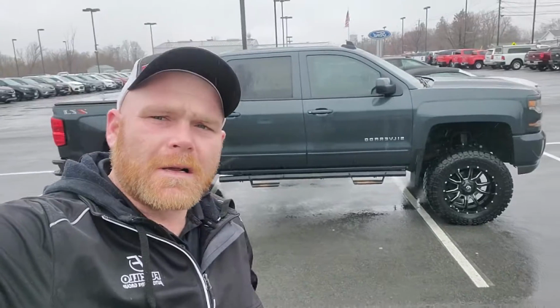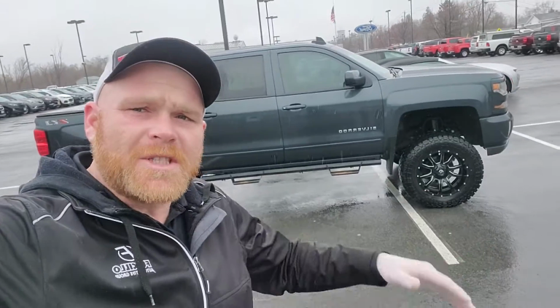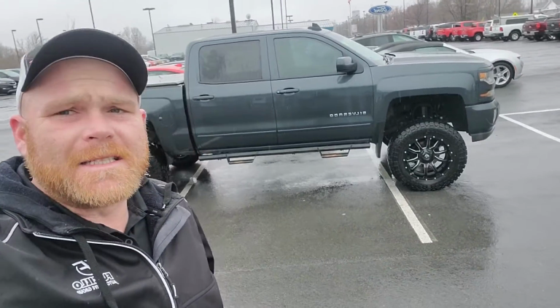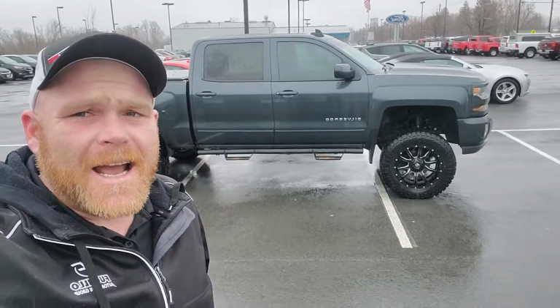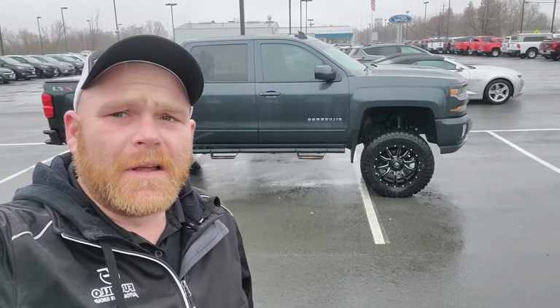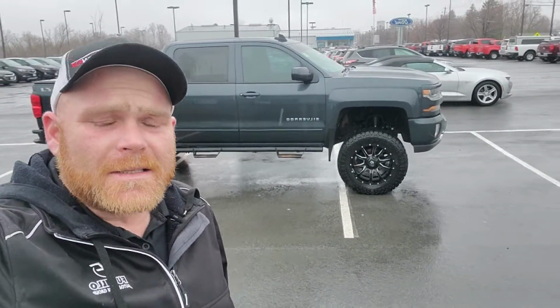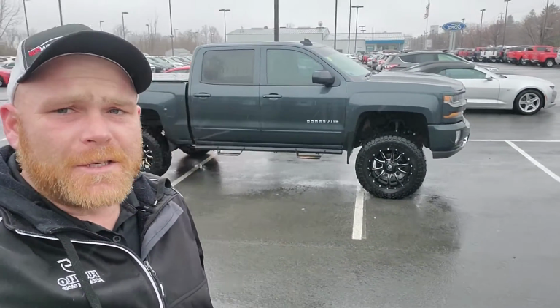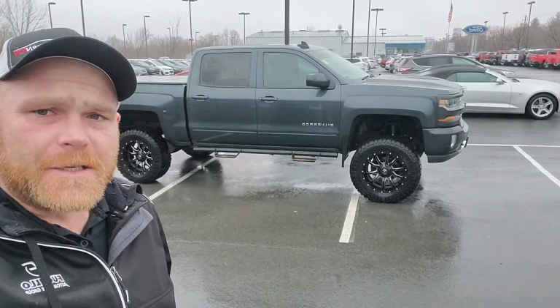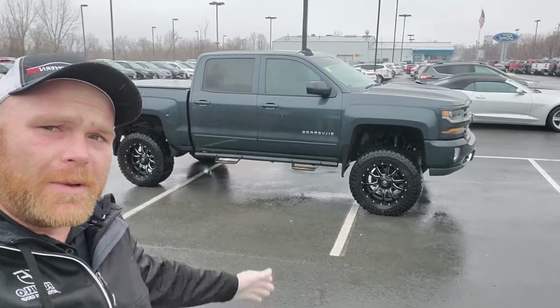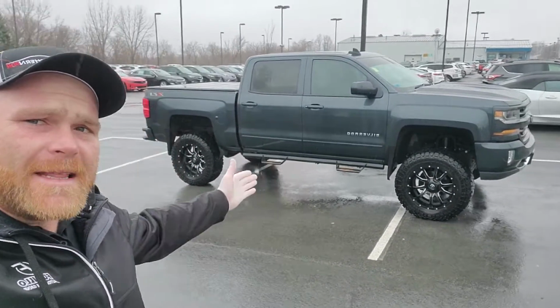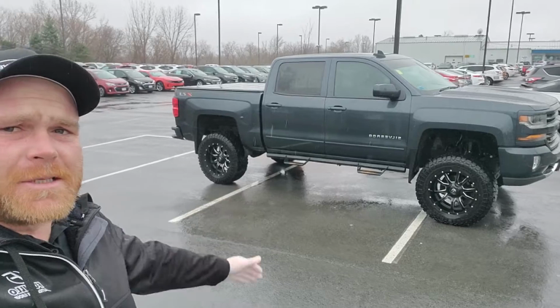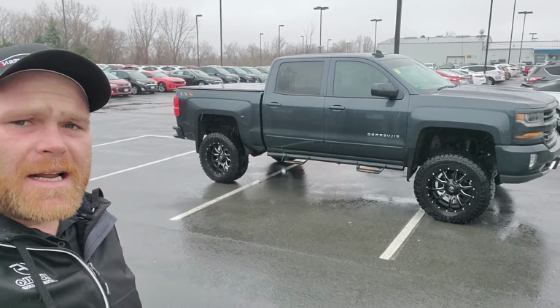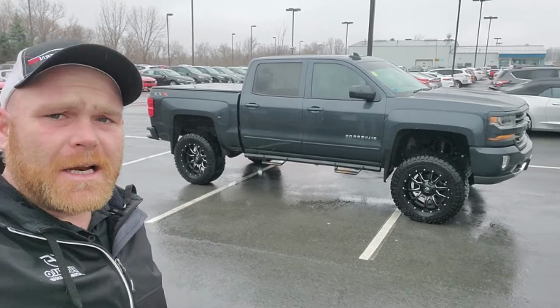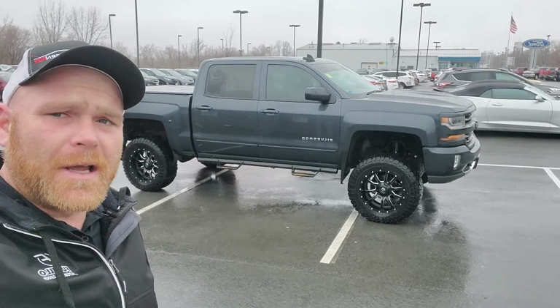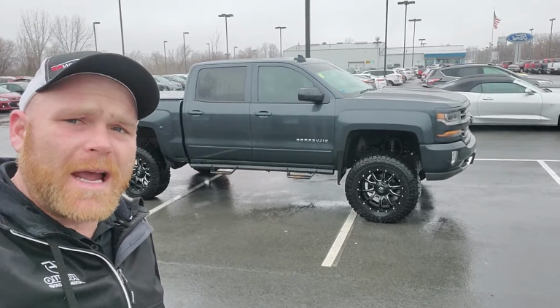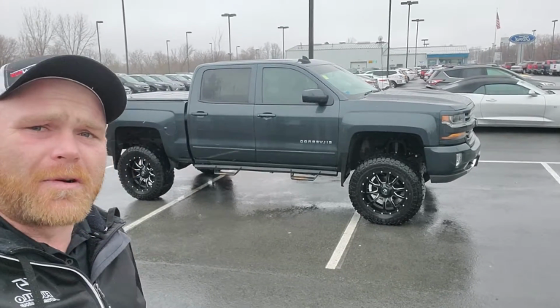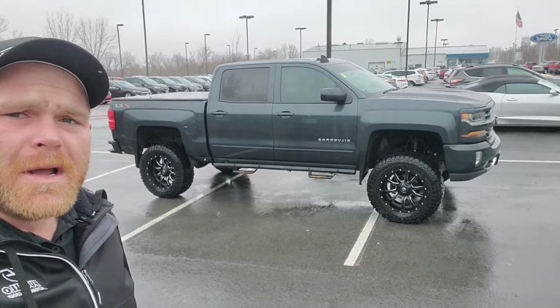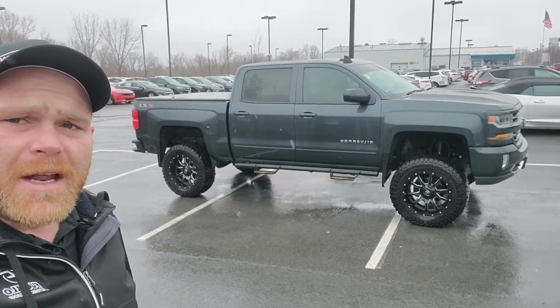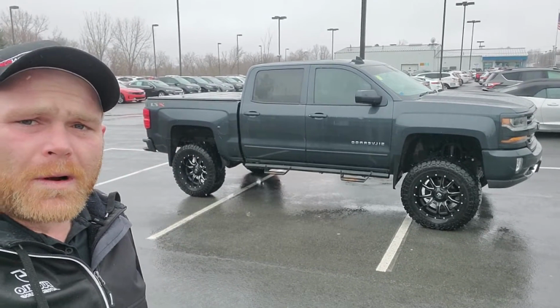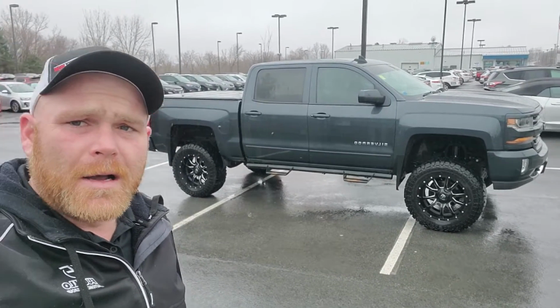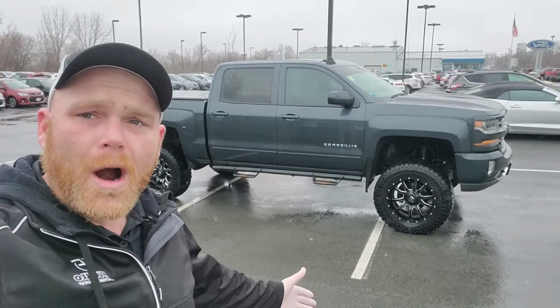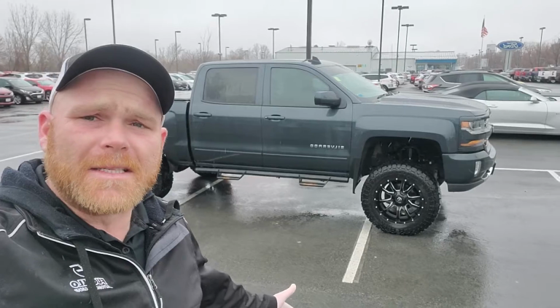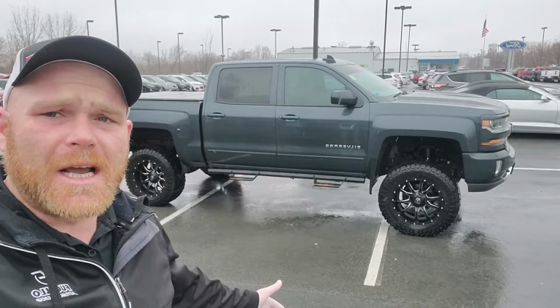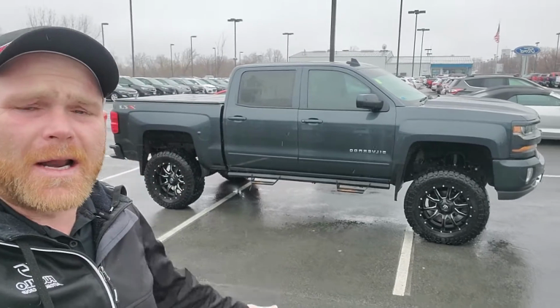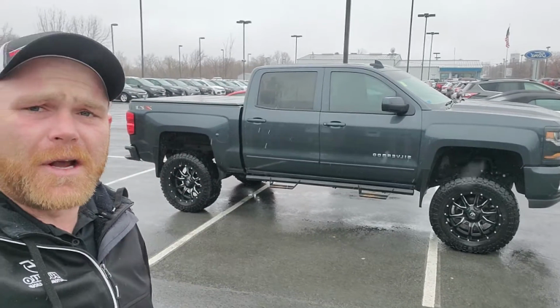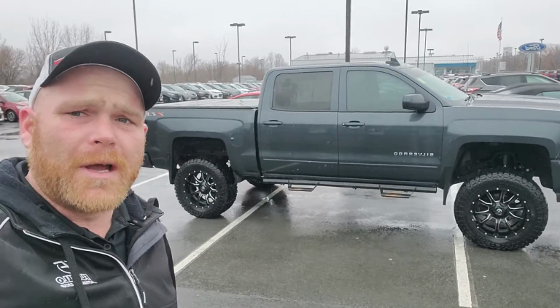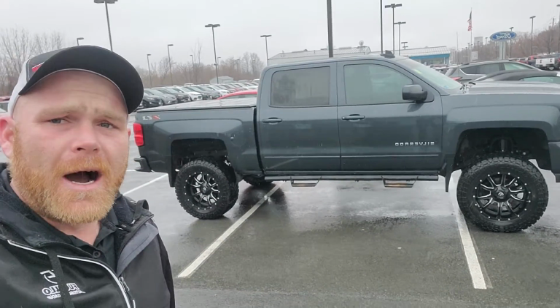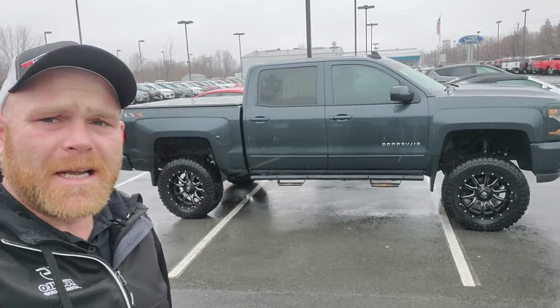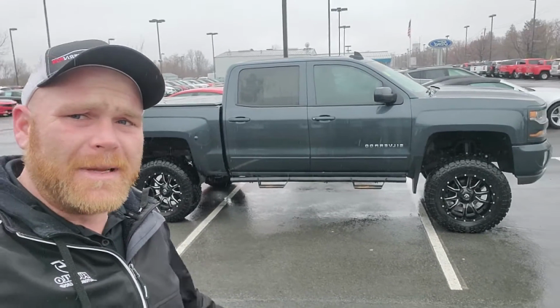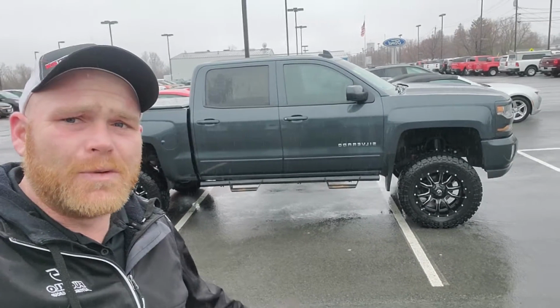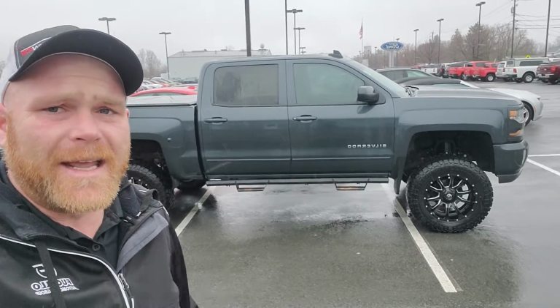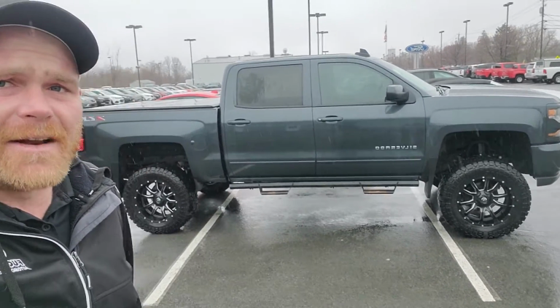Good morning, Ms. Johnston. This is Andy Ashcraft, Sales Manager here at Fasil's Chevrolet and Buick. This is the 2018 Chevrolet Crew Cab Silverado that you are coming in to see. I just wanted to have a video for you since it'll be locked and you won't be able to get inside of it.